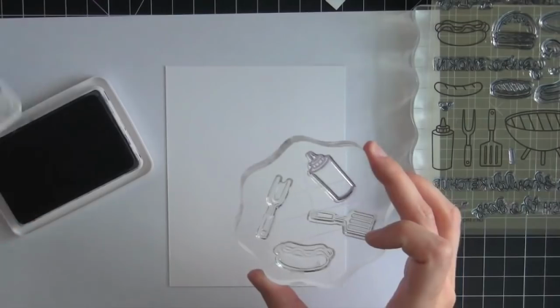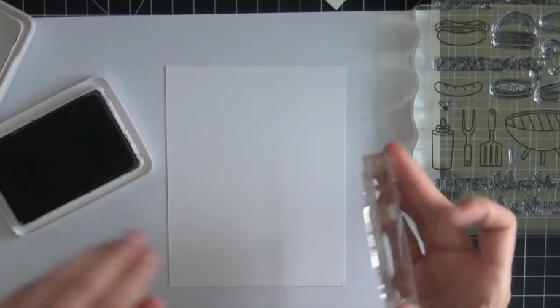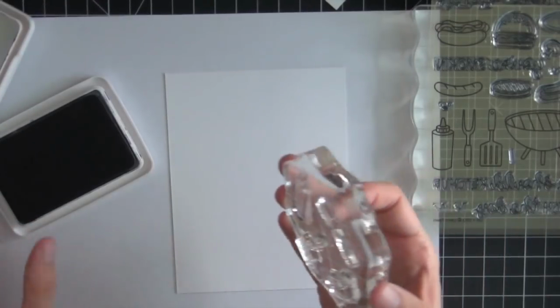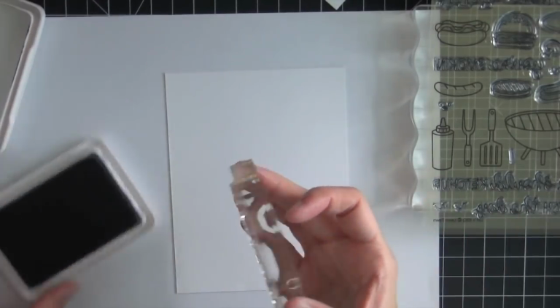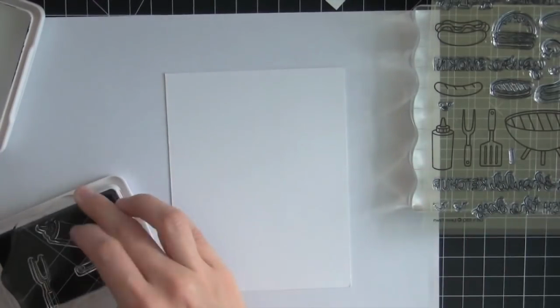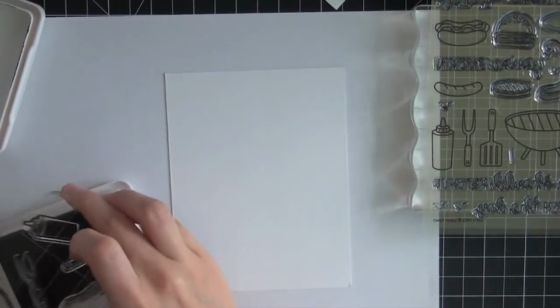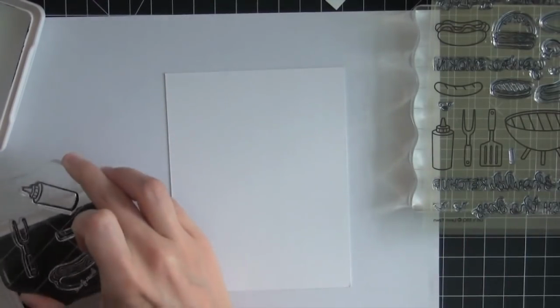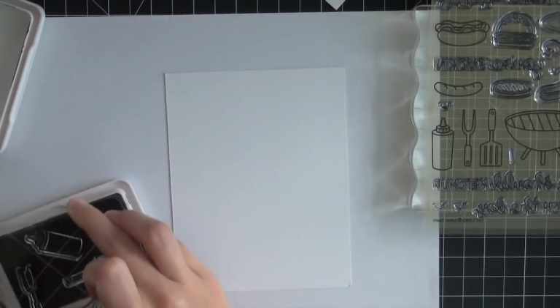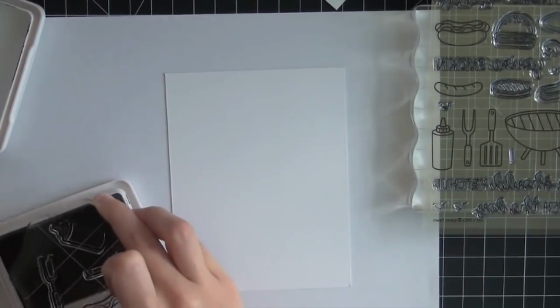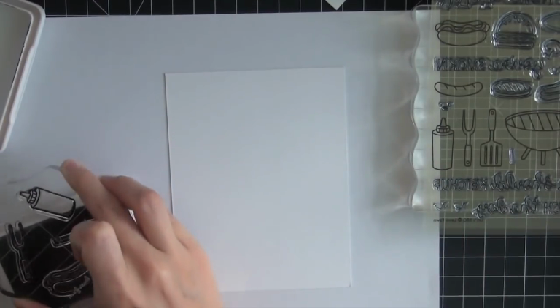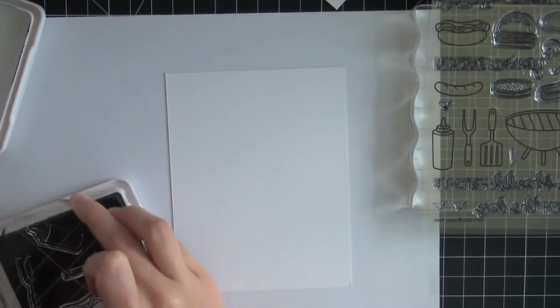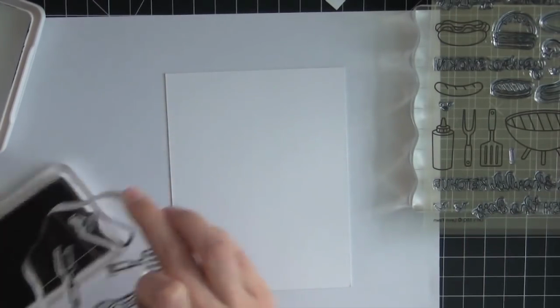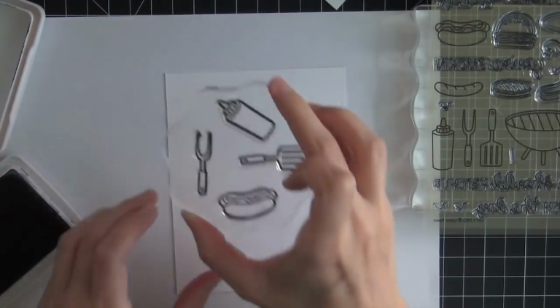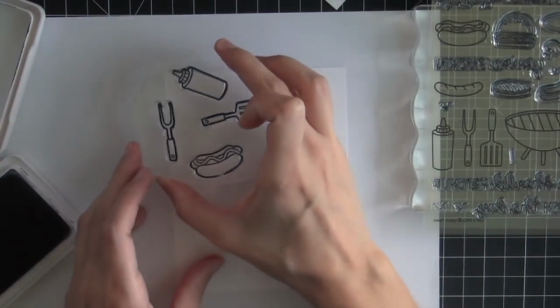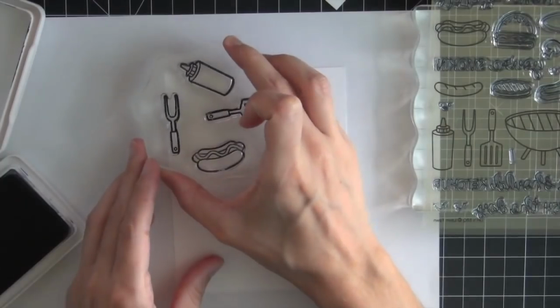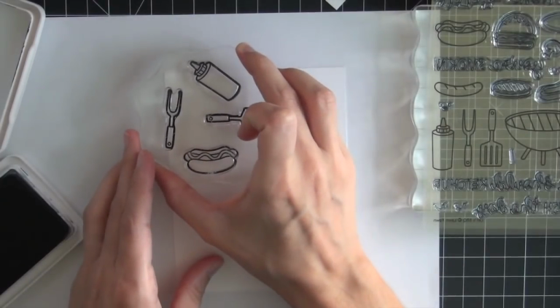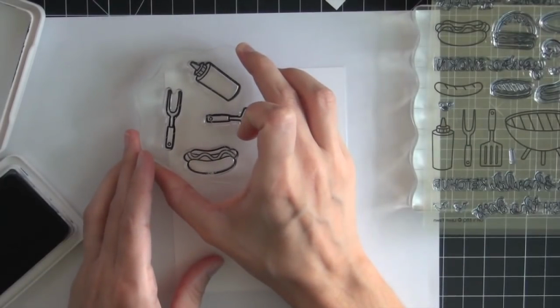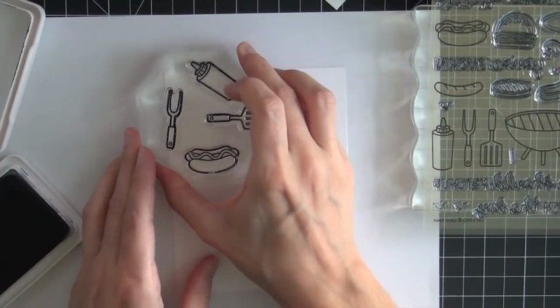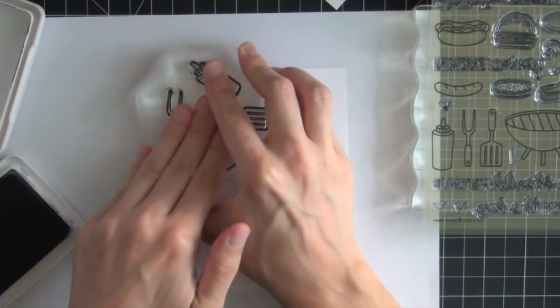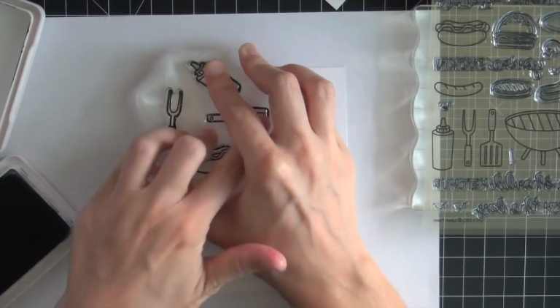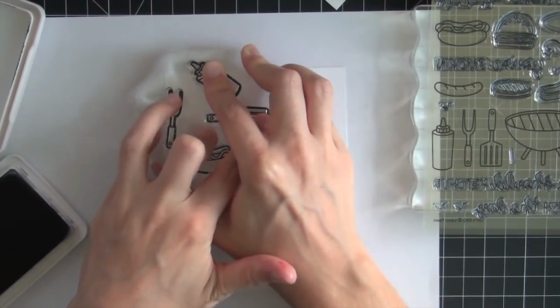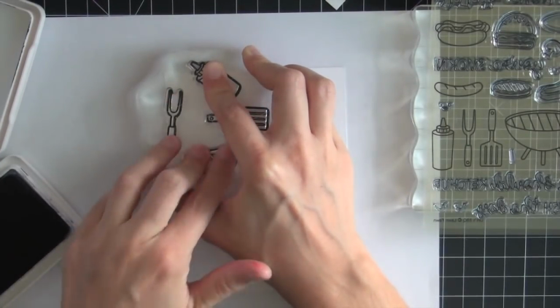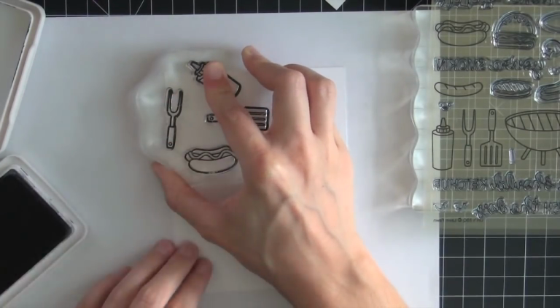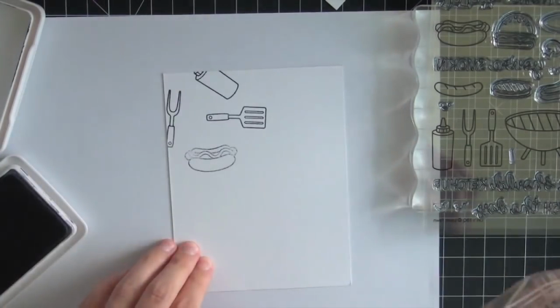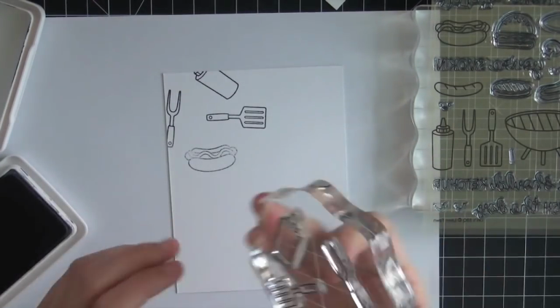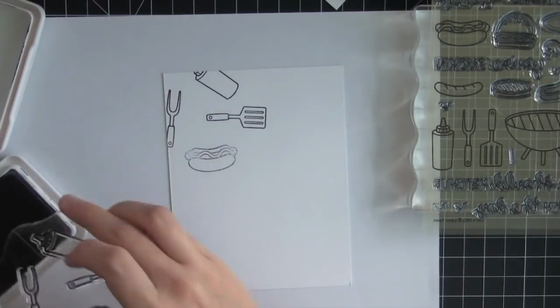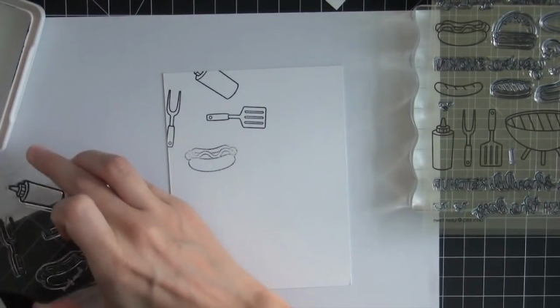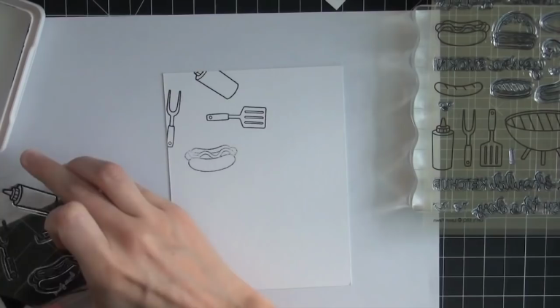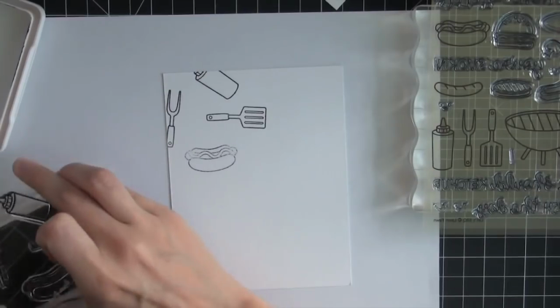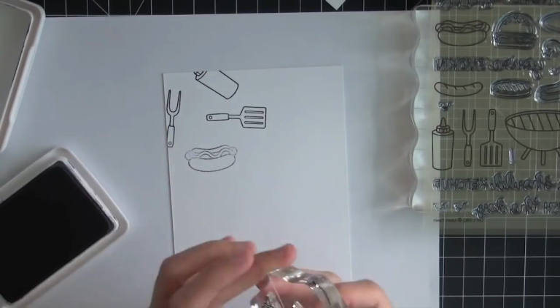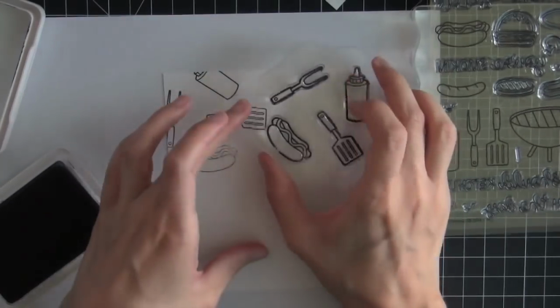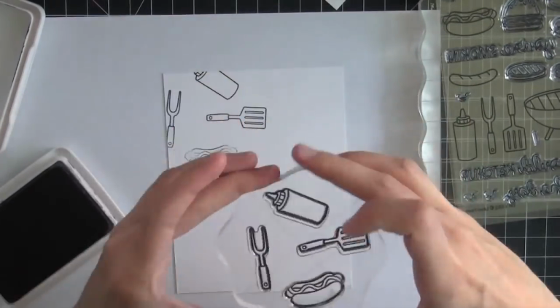I'm going to be making my own patterned paper. I'll be using some Jet Black Archival ink since I'll be using watercolor to color in the images, and I am stamping that on some Tim Holtz watercolor paper.